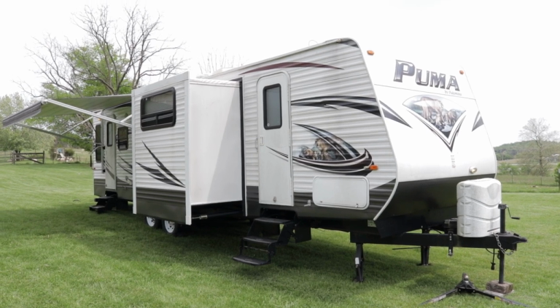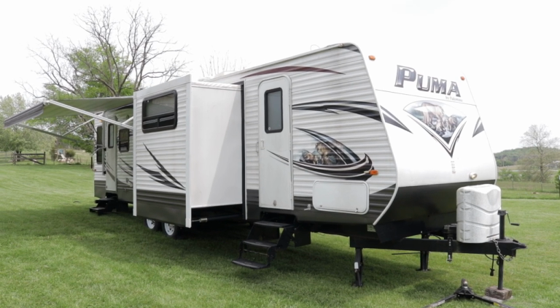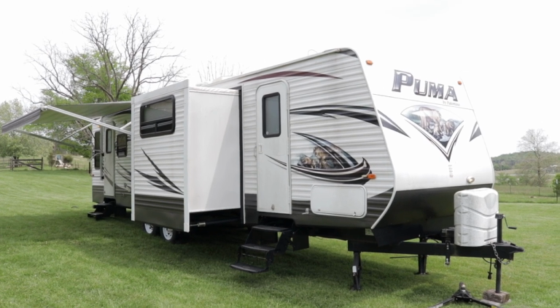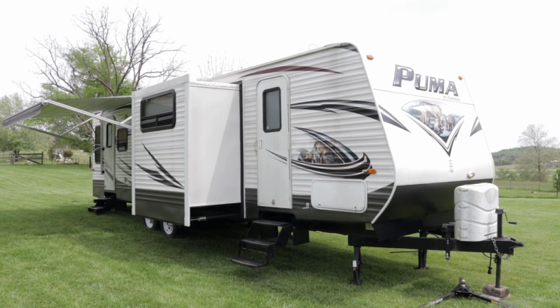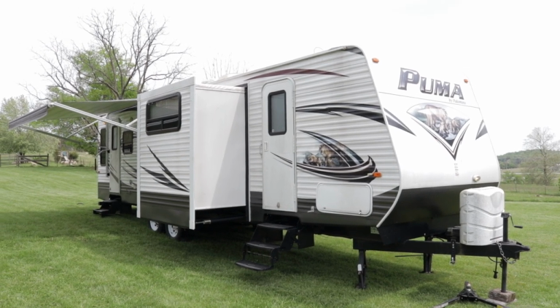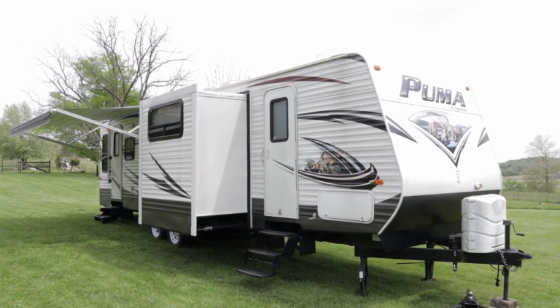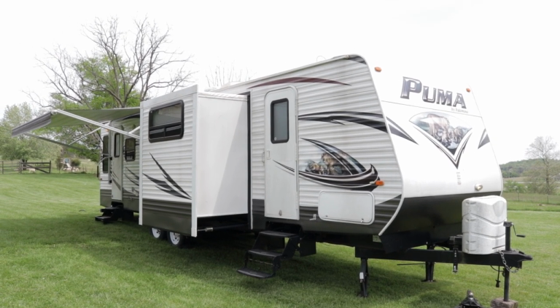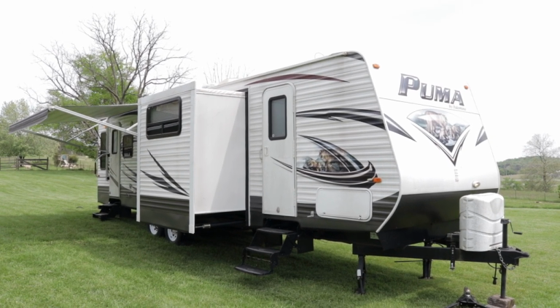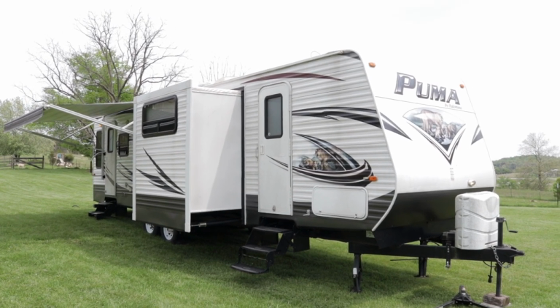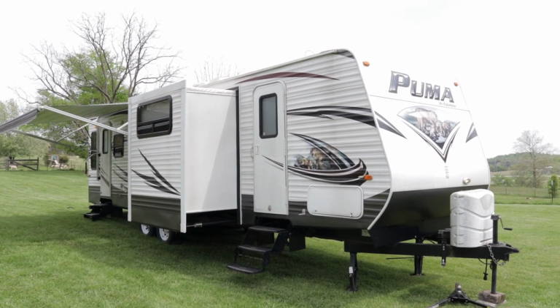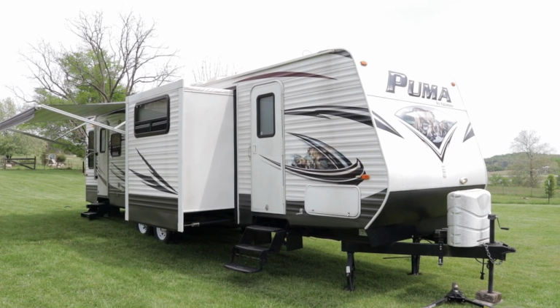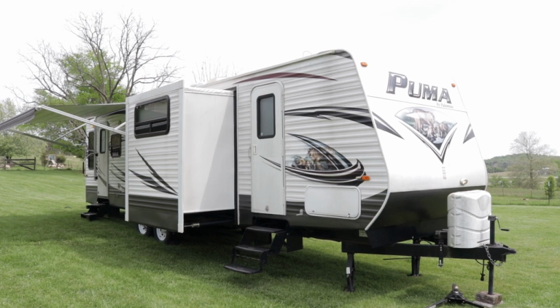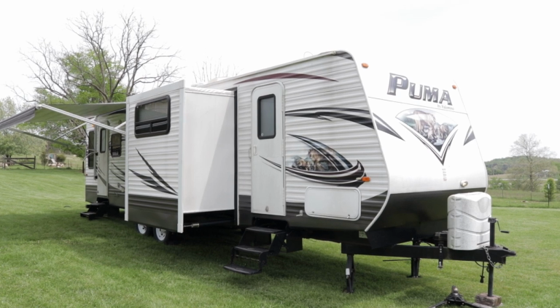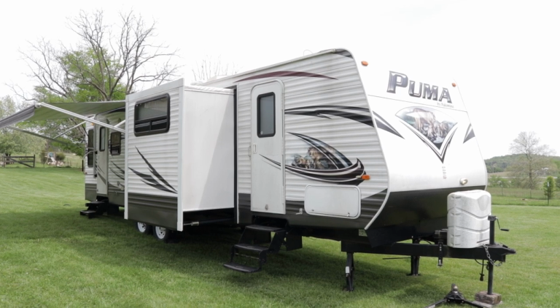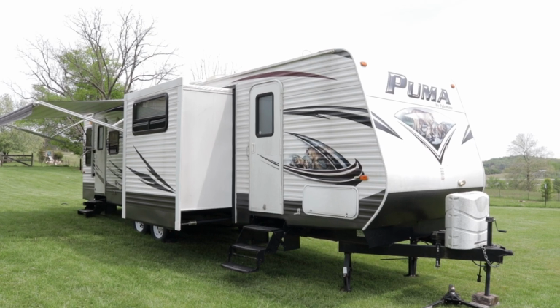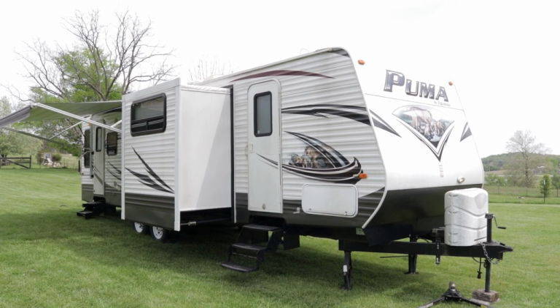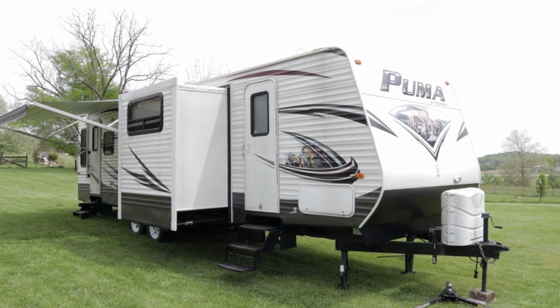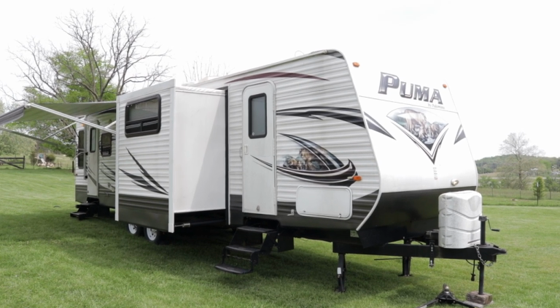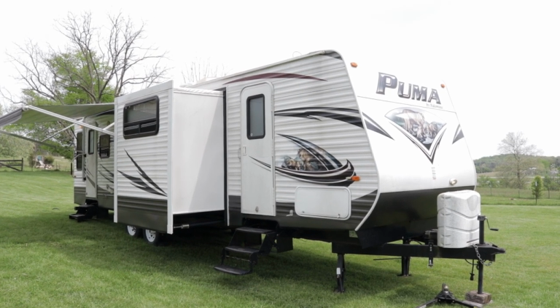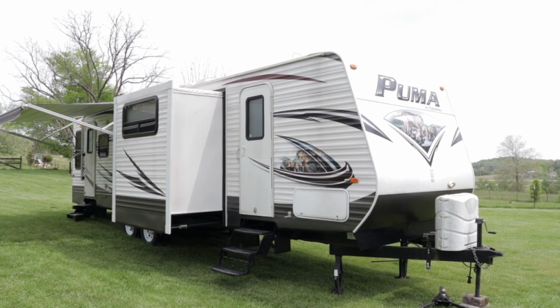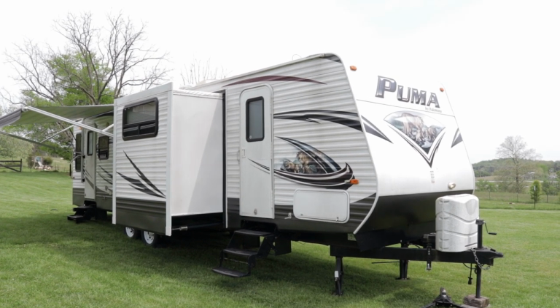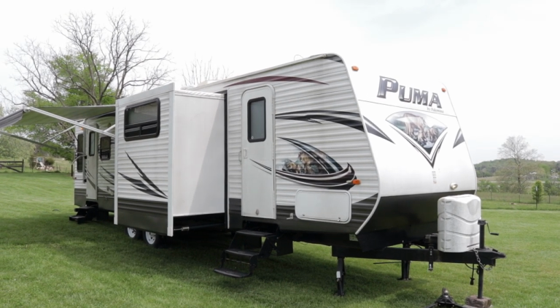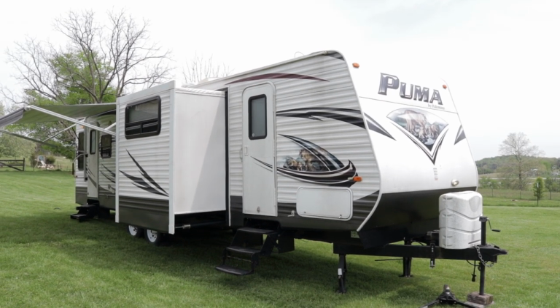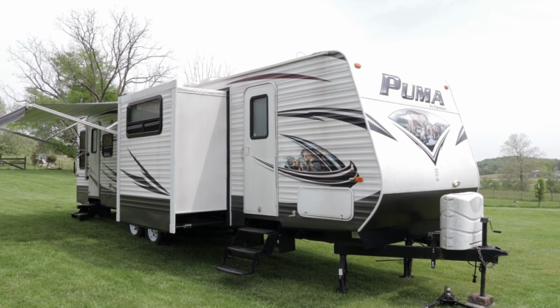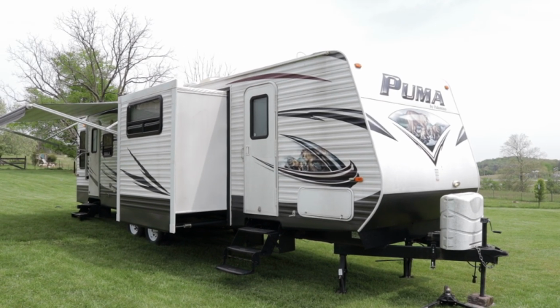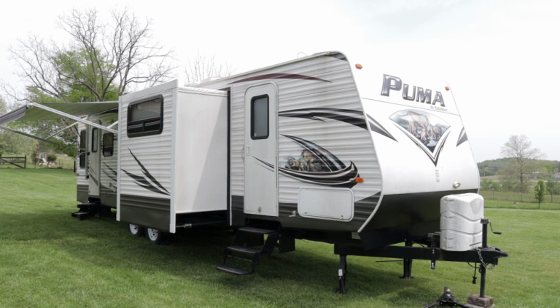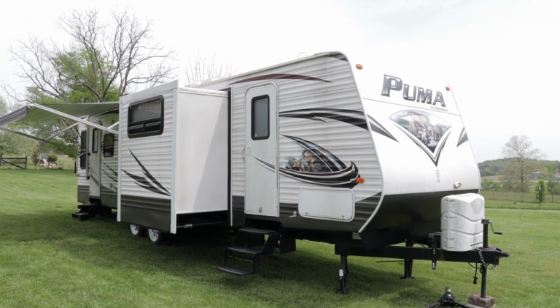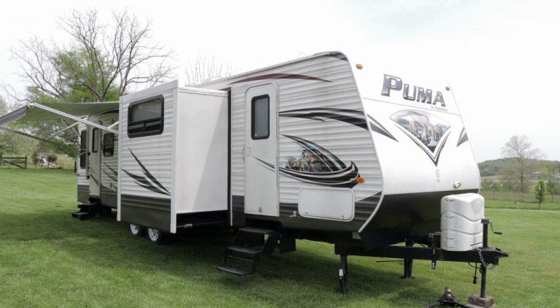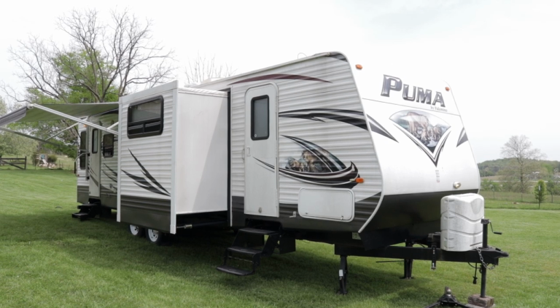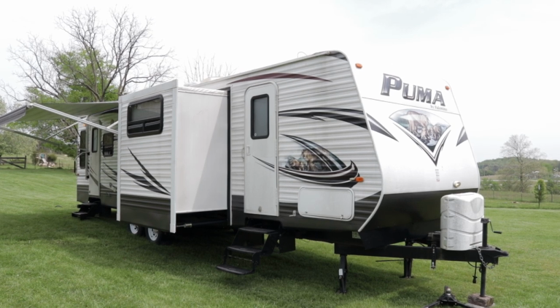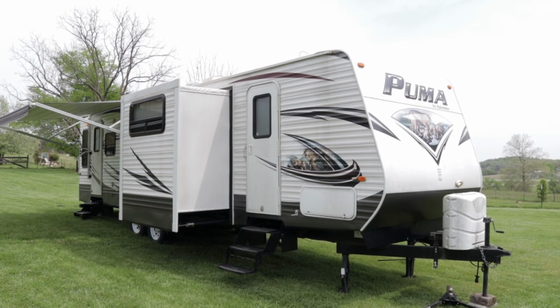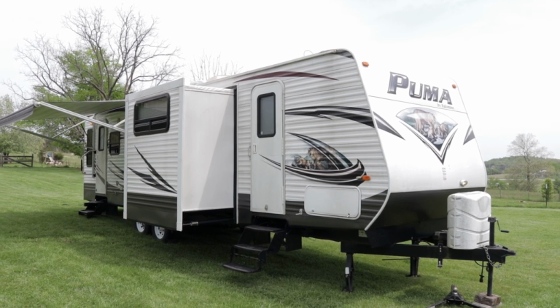Brian here with HelpSellMyRV.com out of Louisville, Kentucky, where all RVs are for sale by owner. I'm going to do a walk-around on this 2014 Palomino Puma 30 RLSS double slide bunkhouse travel trailer.